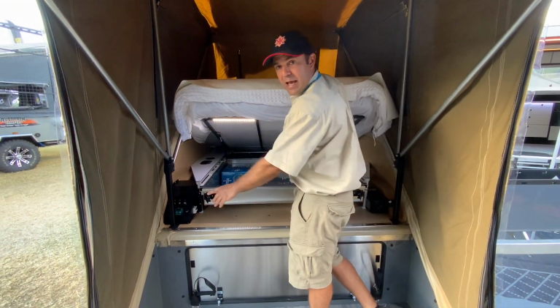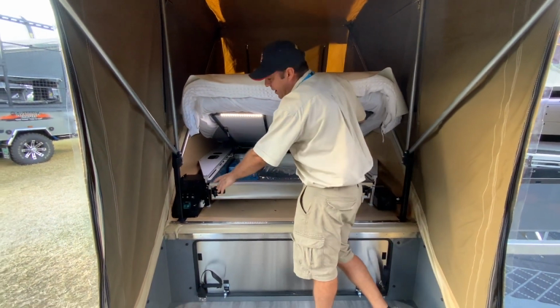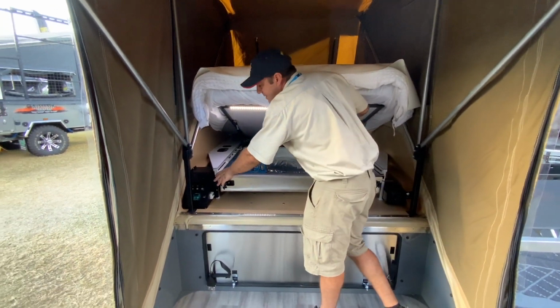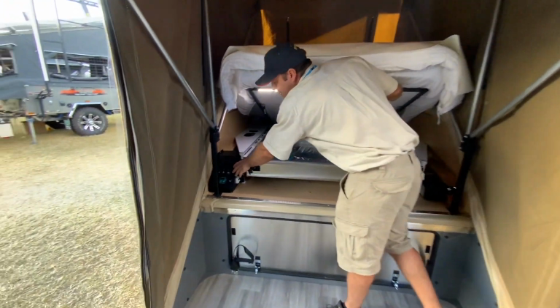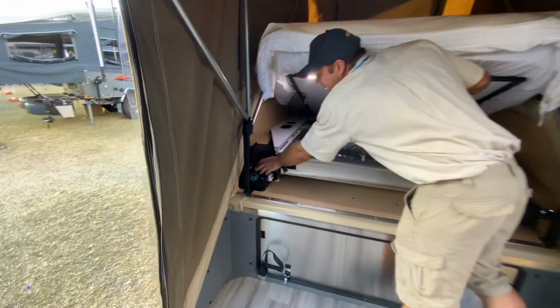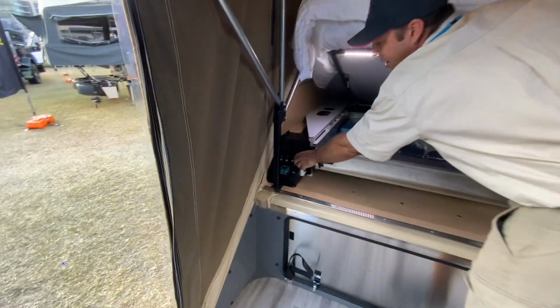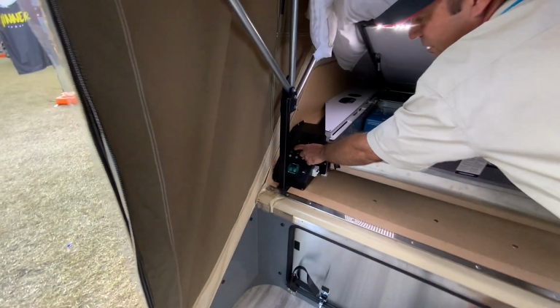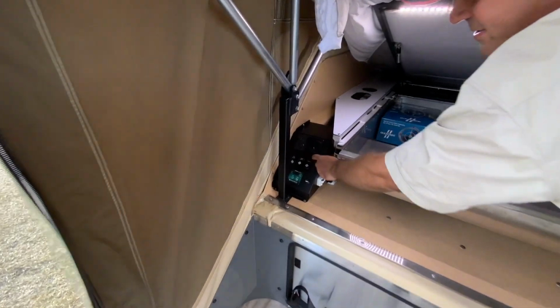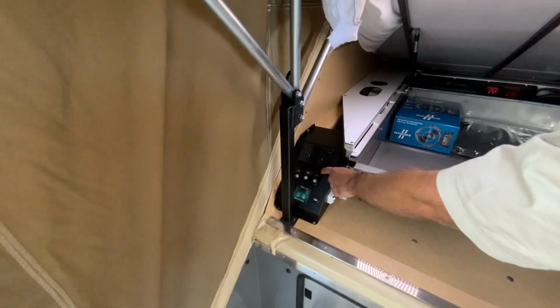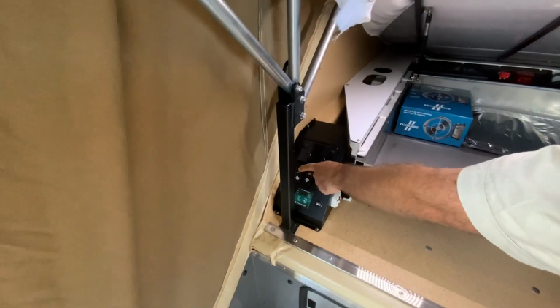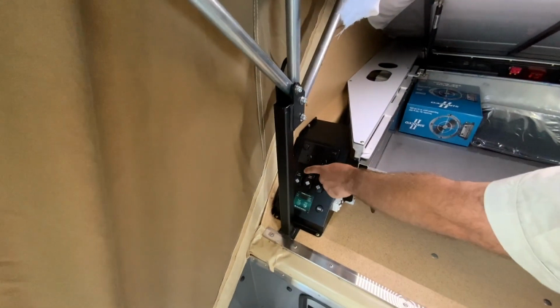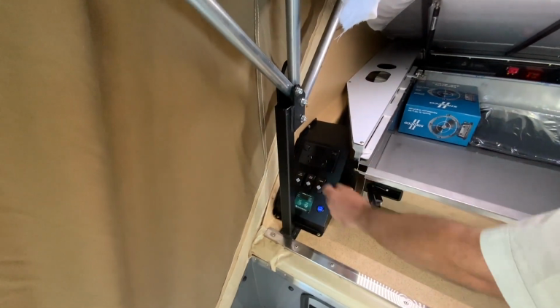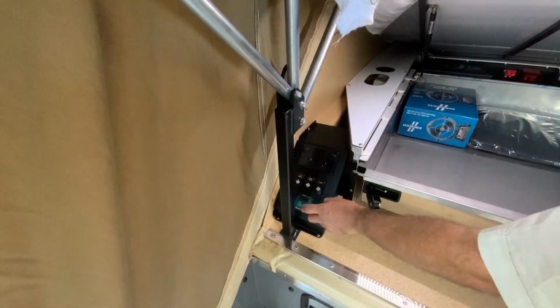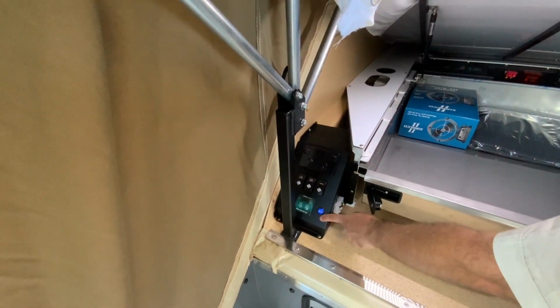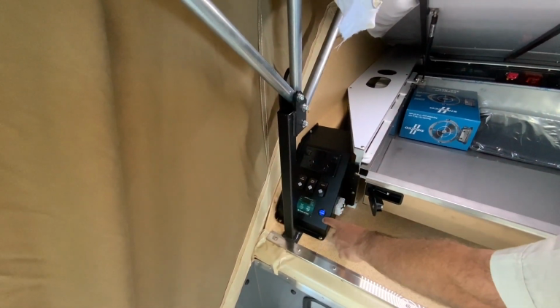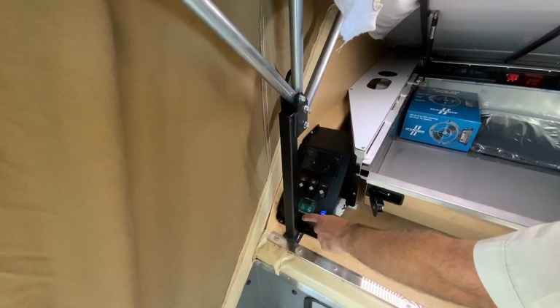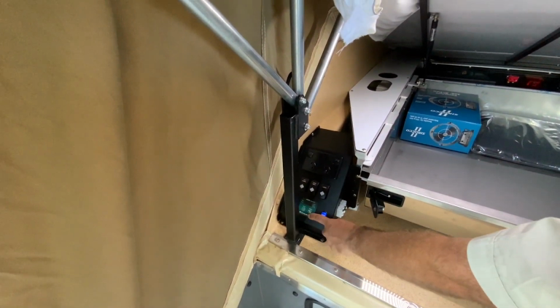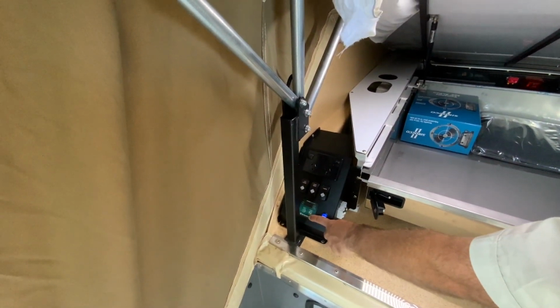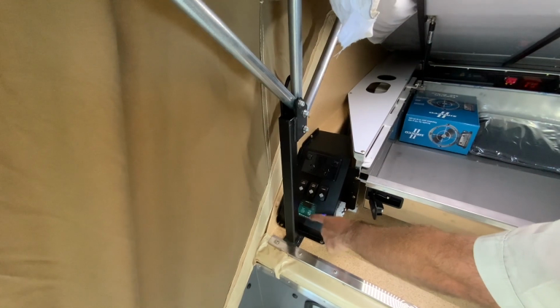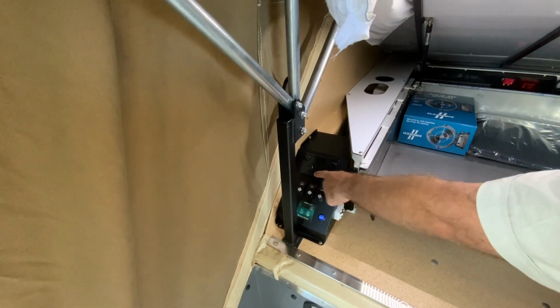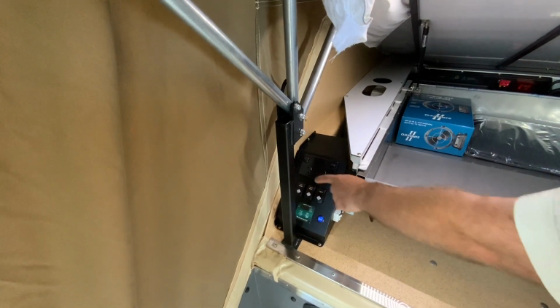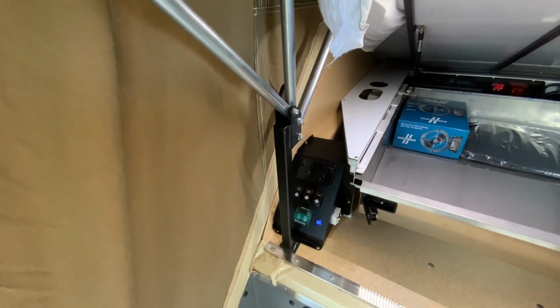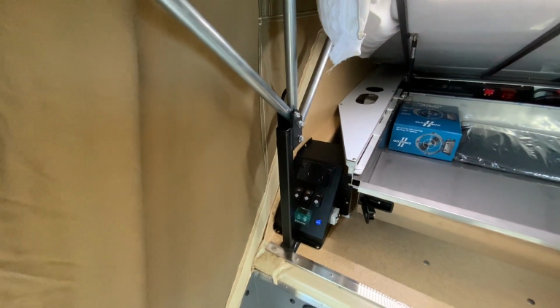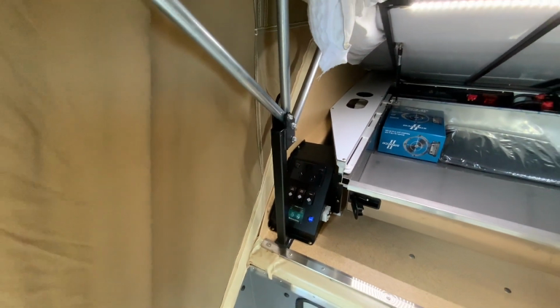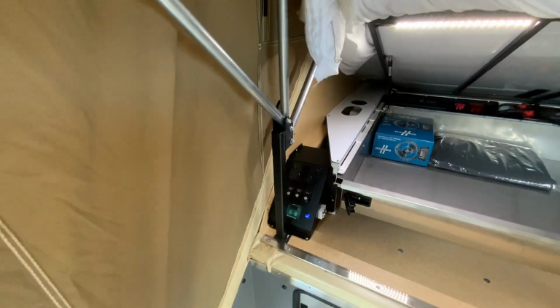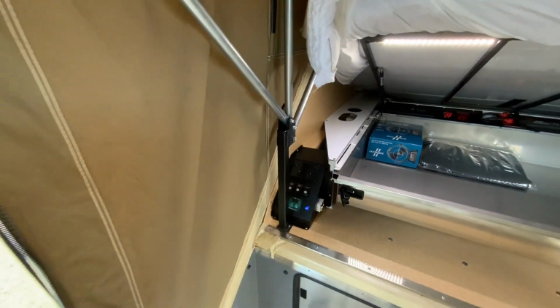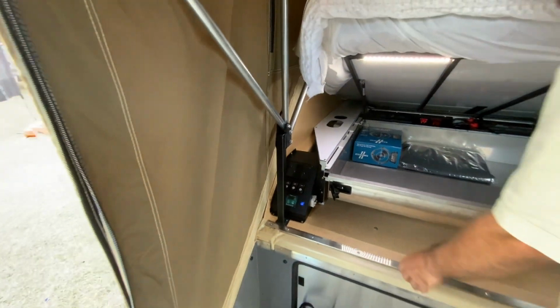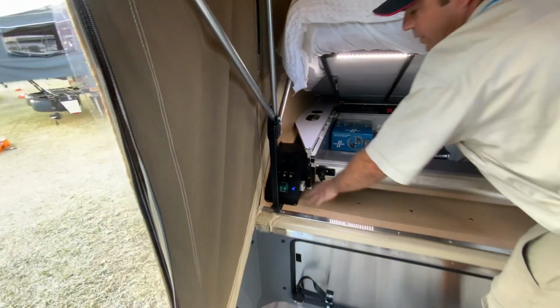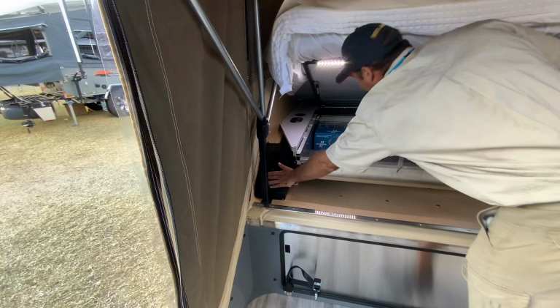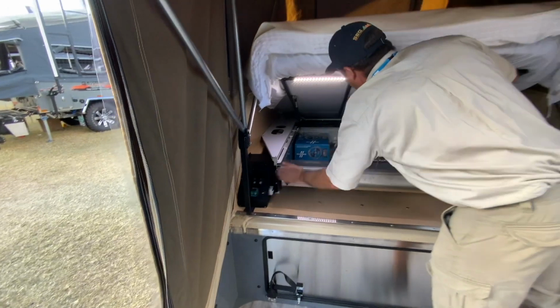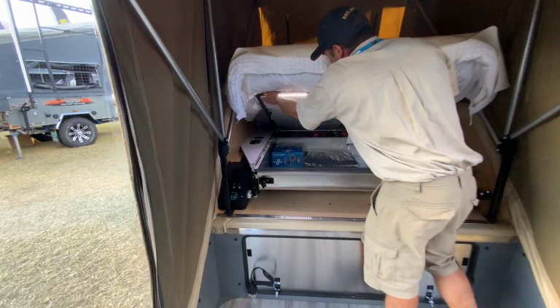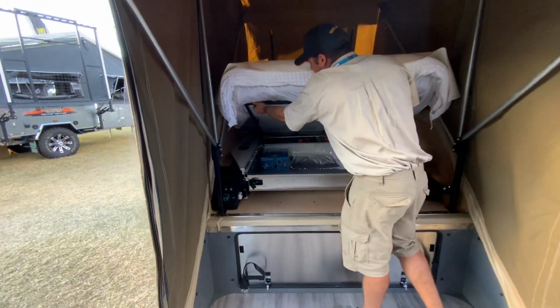The other thing to look at down here is our lights panel. We've got our overhead lights, our 12 volt lights, and our 12 volt socket. We've got USBs in here, and inverter control for our power, so all our 240 volt power points are running off our batteries when we want them.